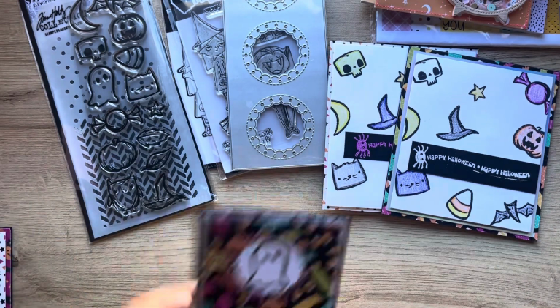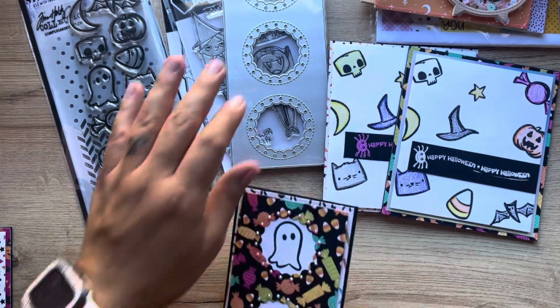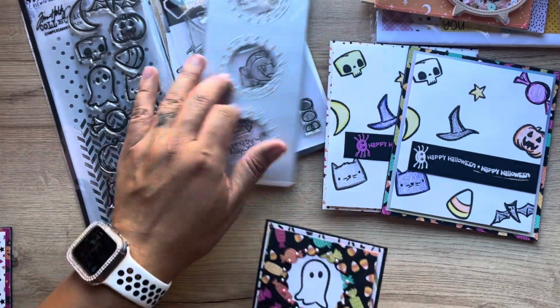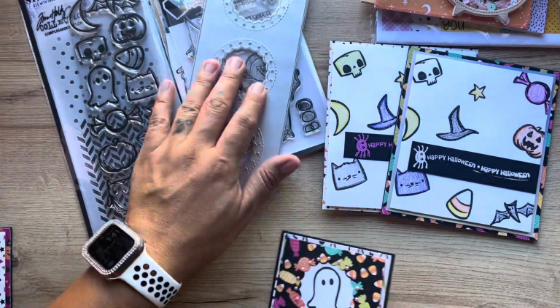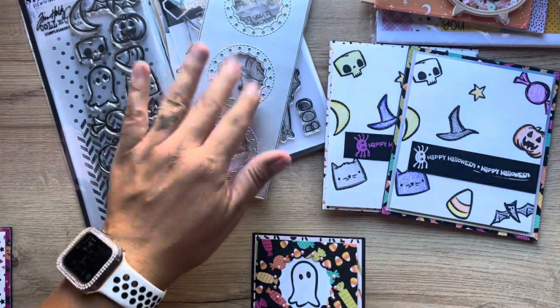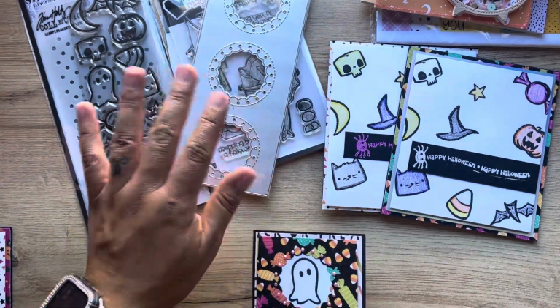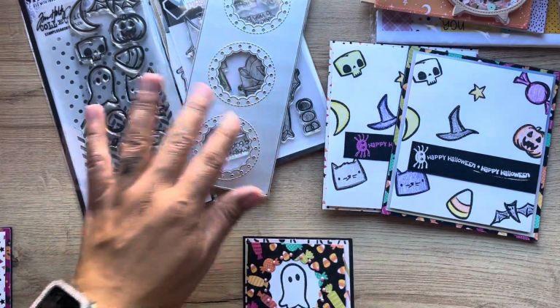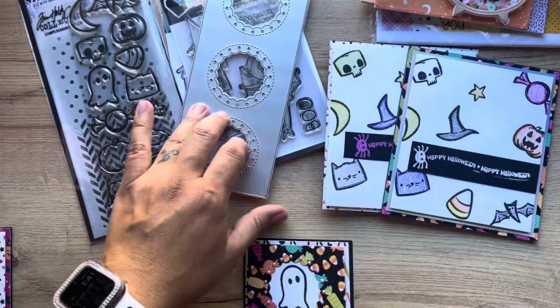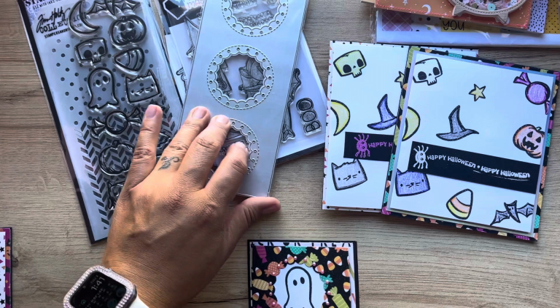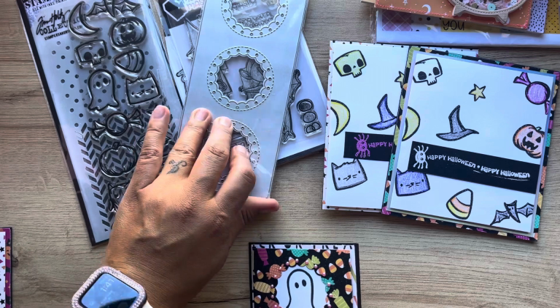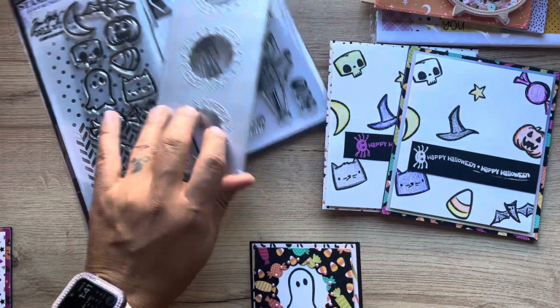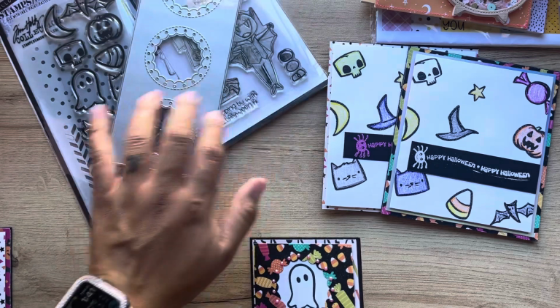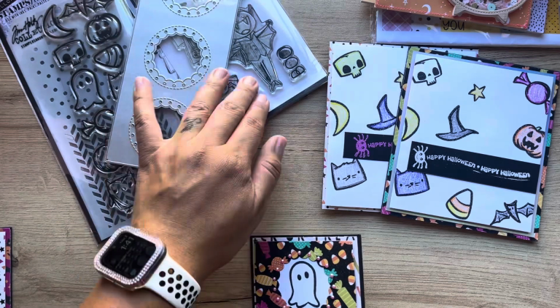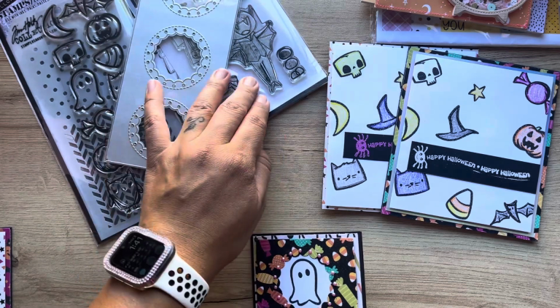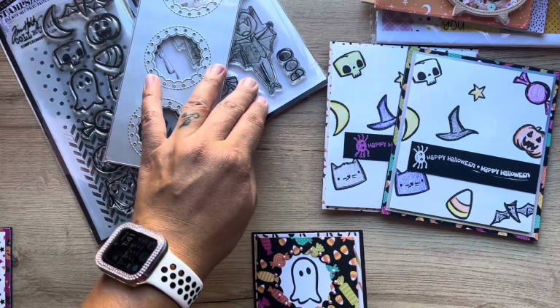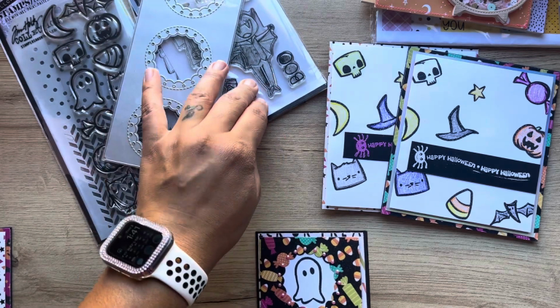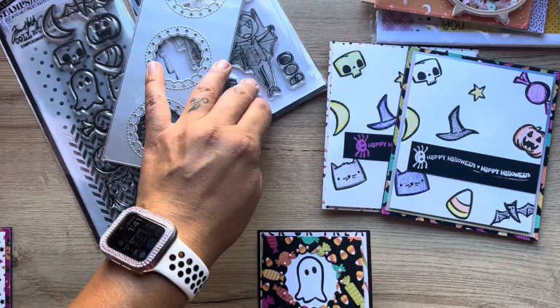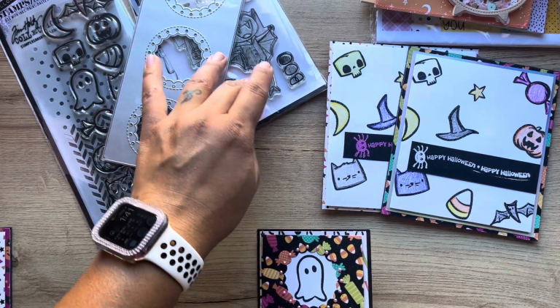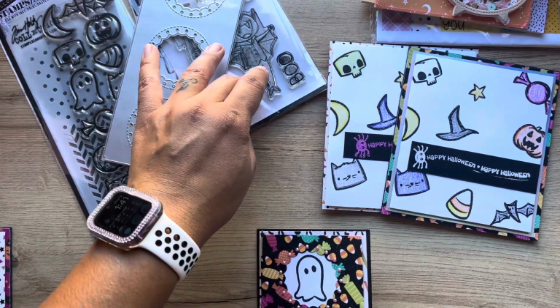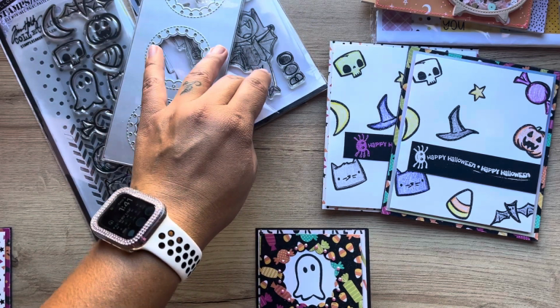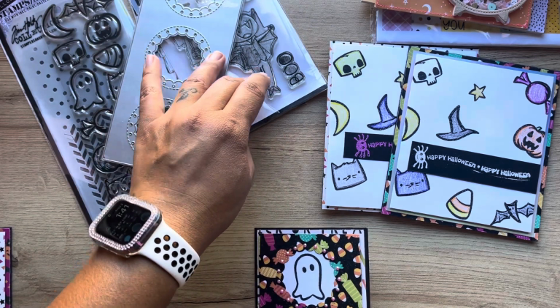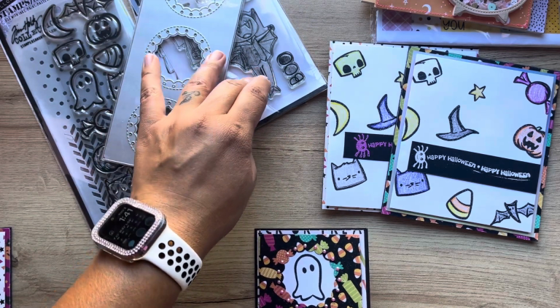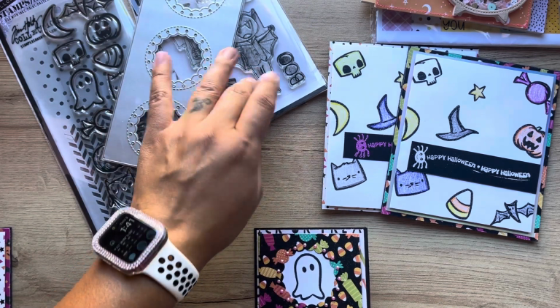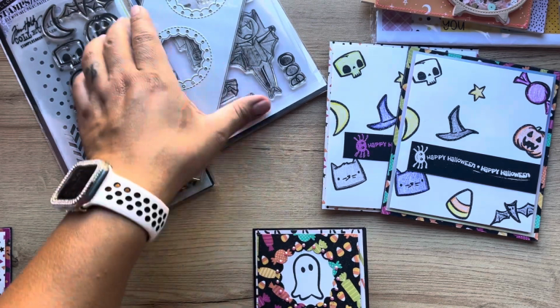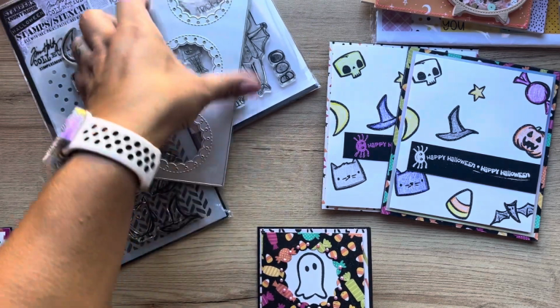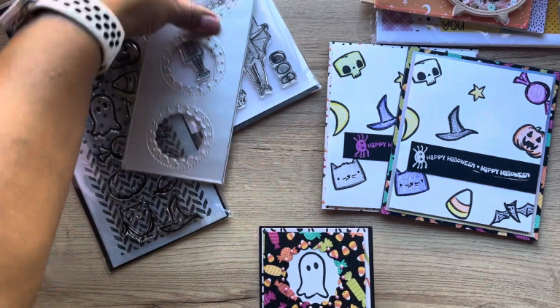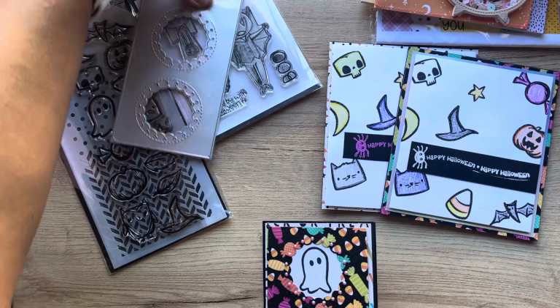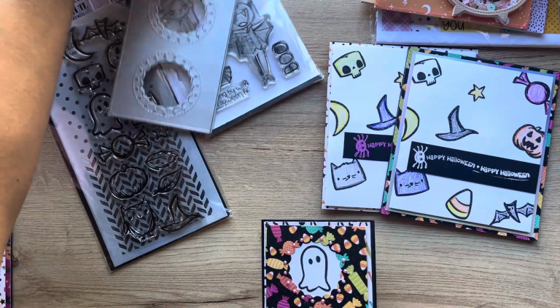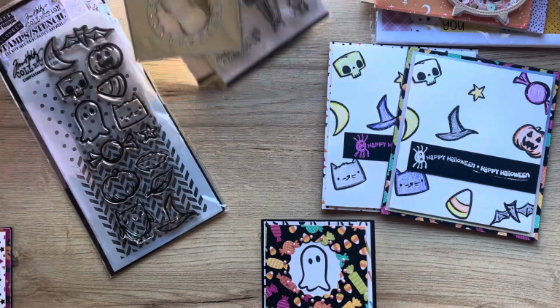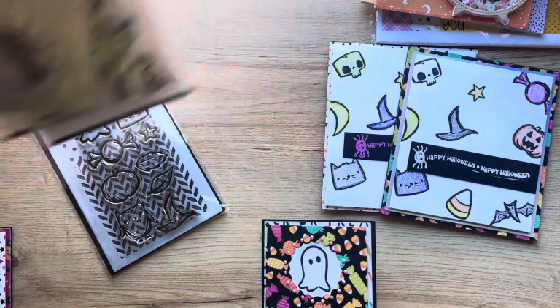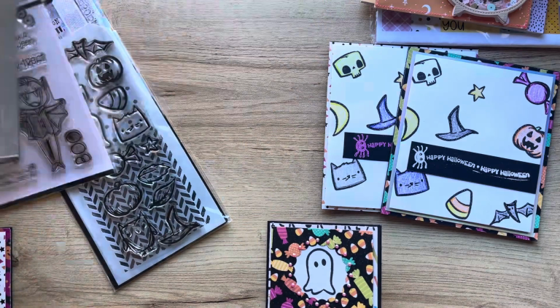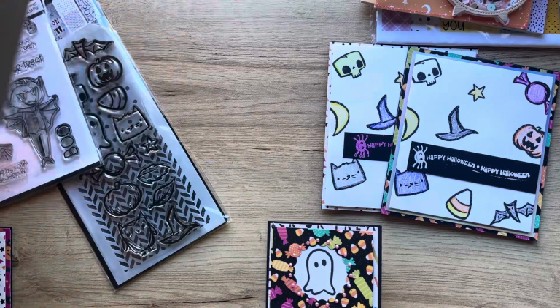For this one here, I don't even know why I brought this one. All I did was stamp them and I didn't make any cards. Forget this one, okay? Forget that one.